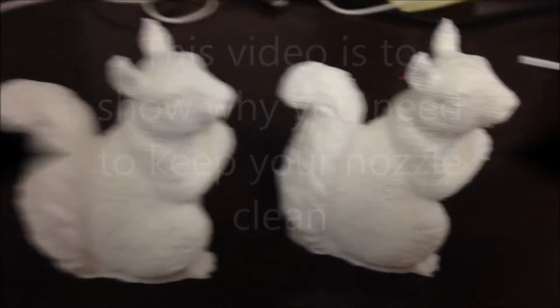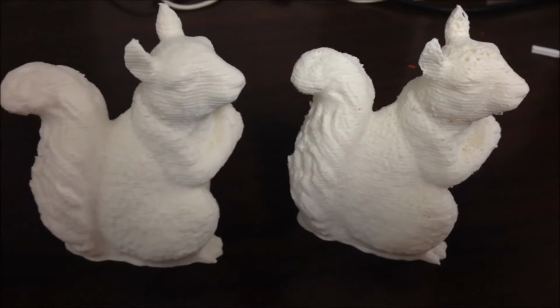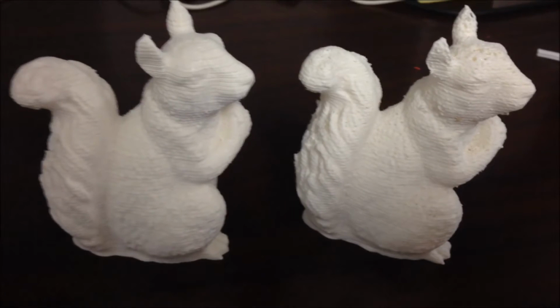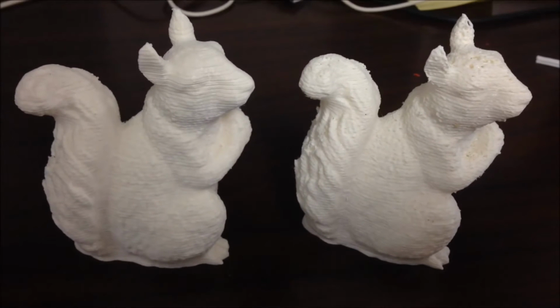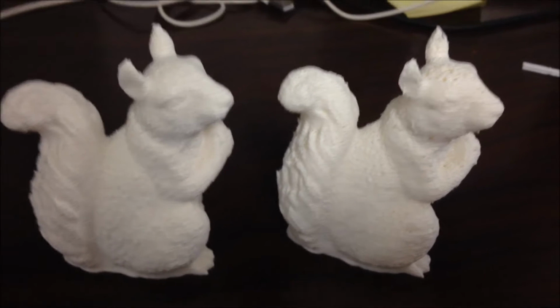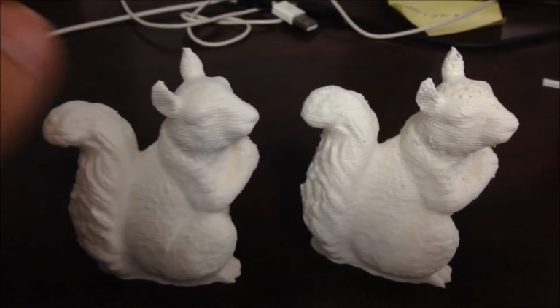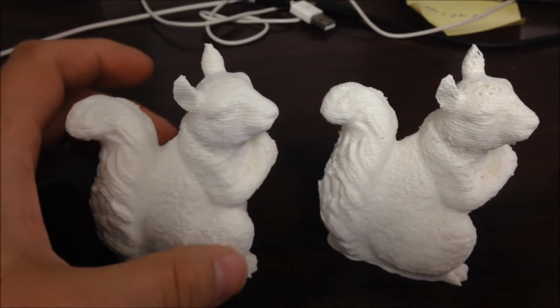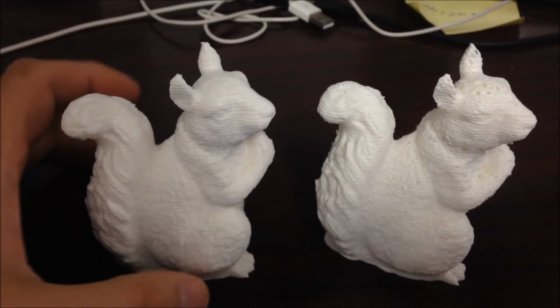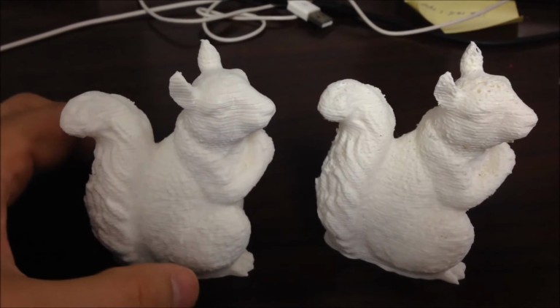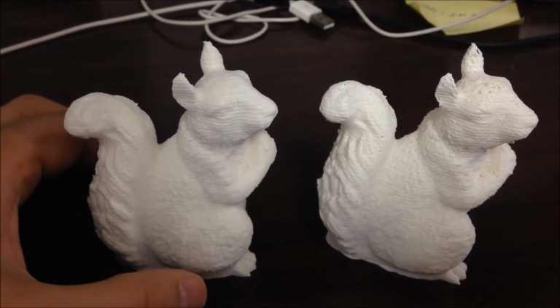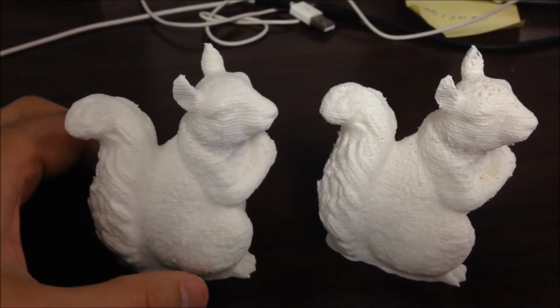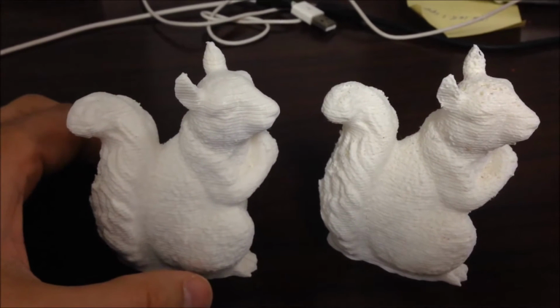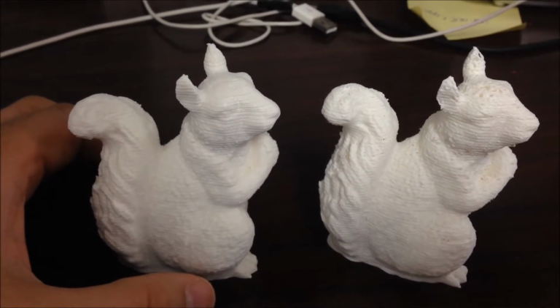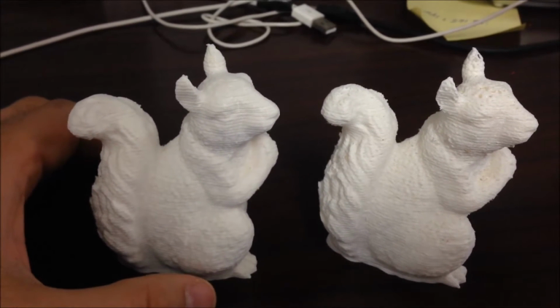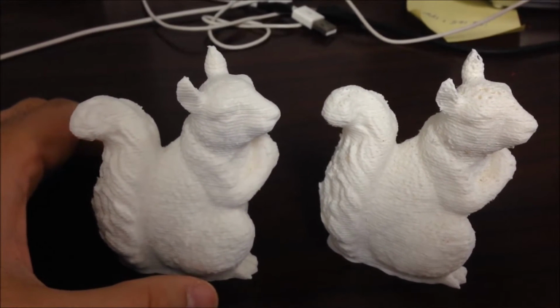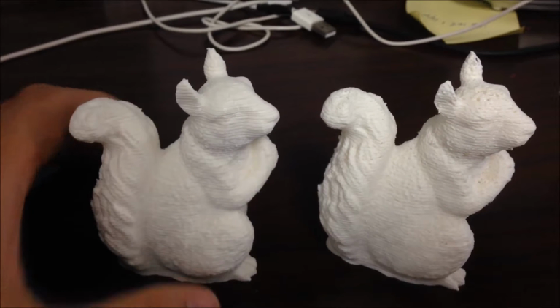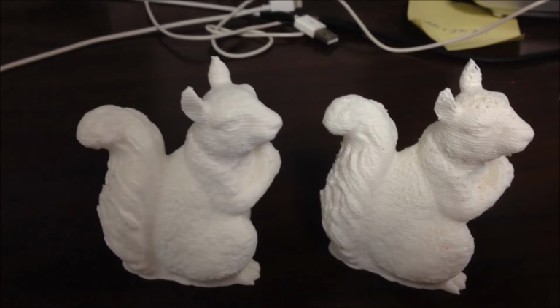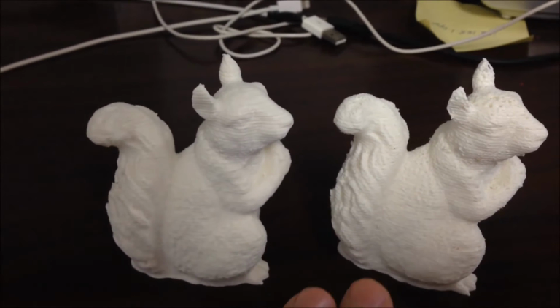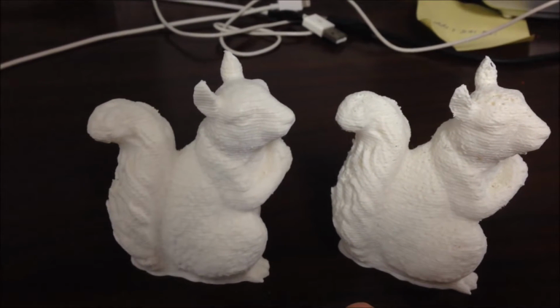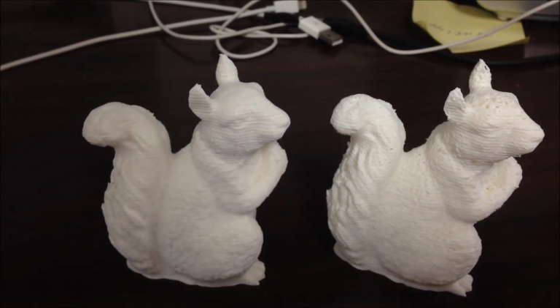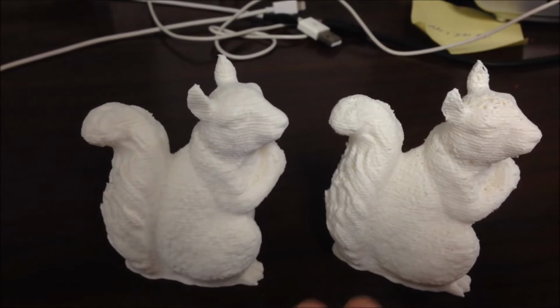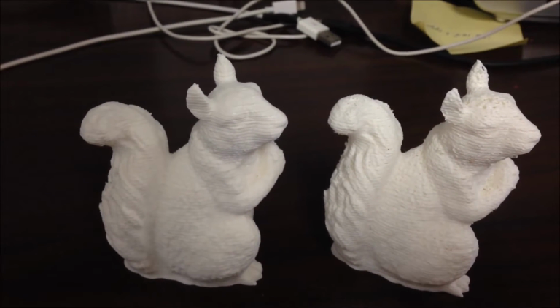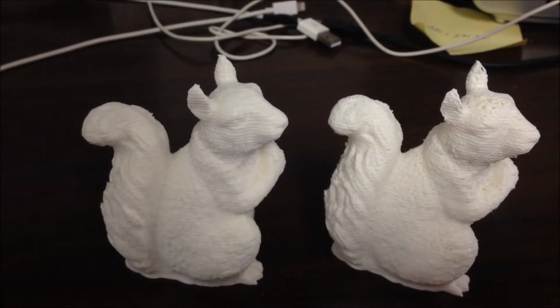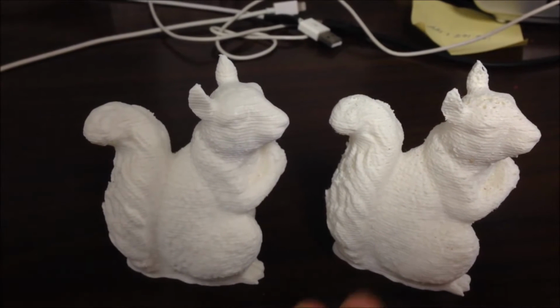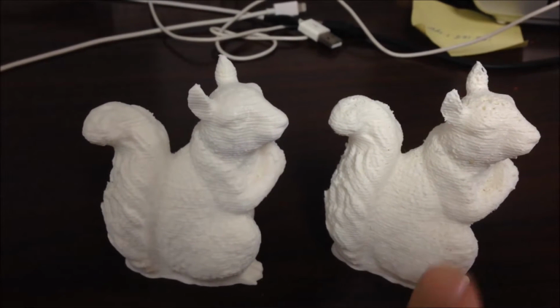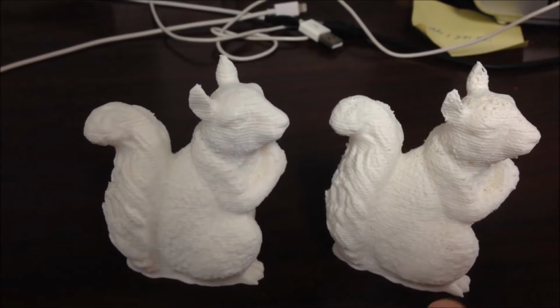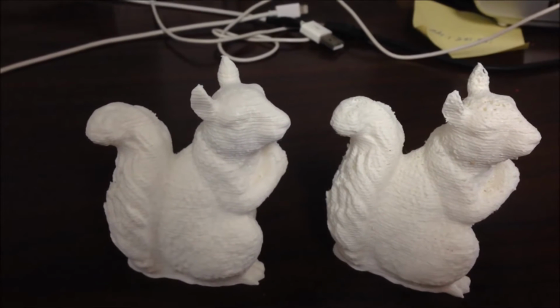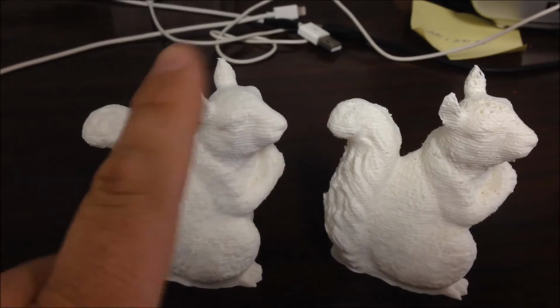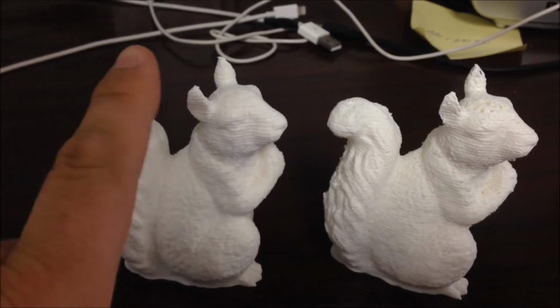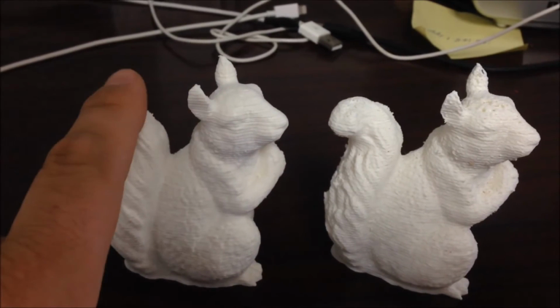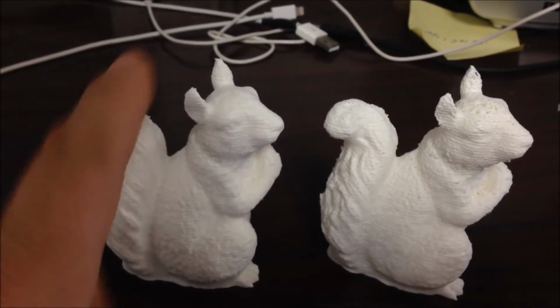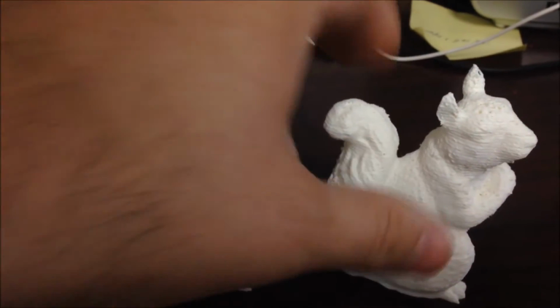I just wanted to make a quick video here and show you why you should always clean your head before you print. Both squirrels were done with the same settings. The only difference is I cleaned the head after I made this one.